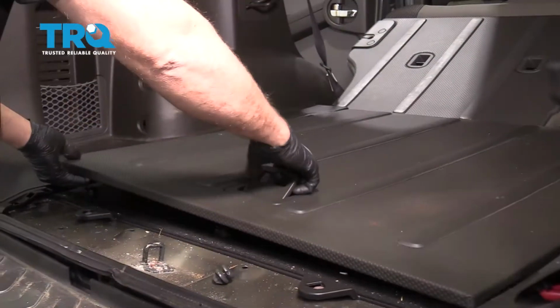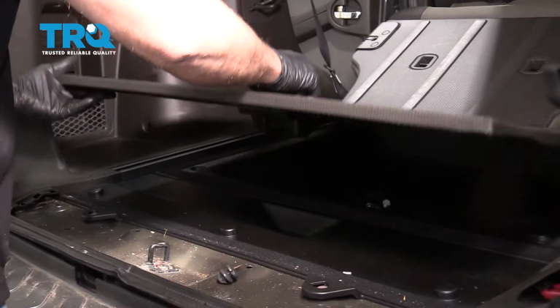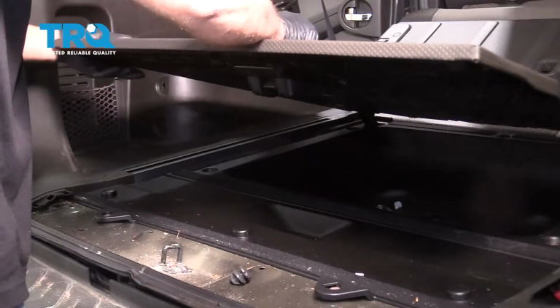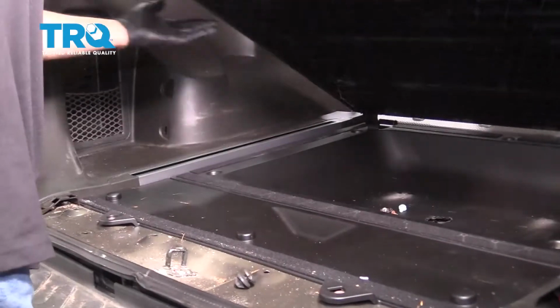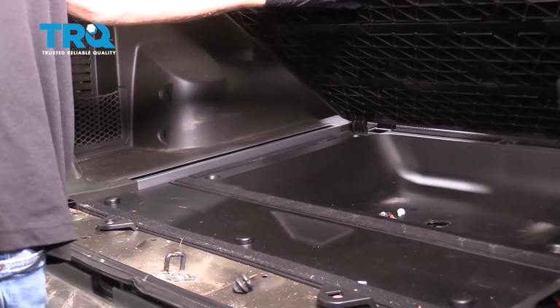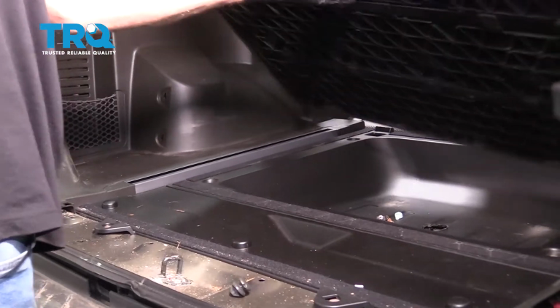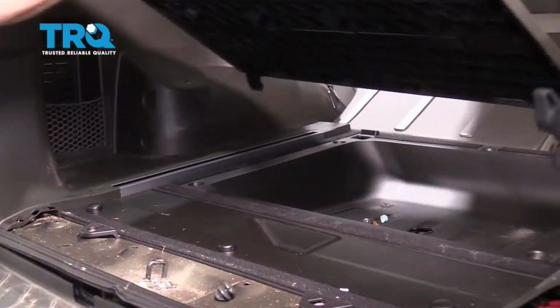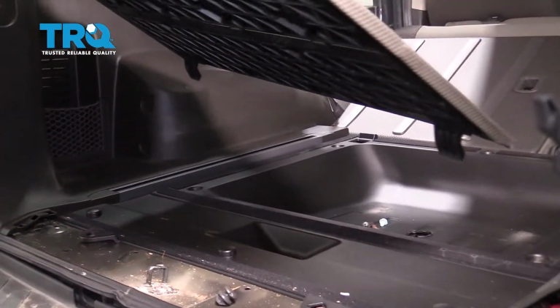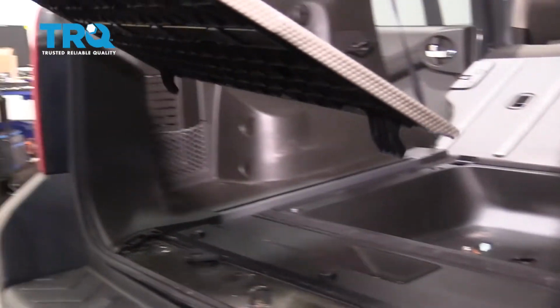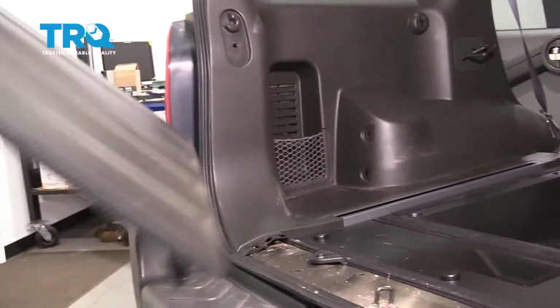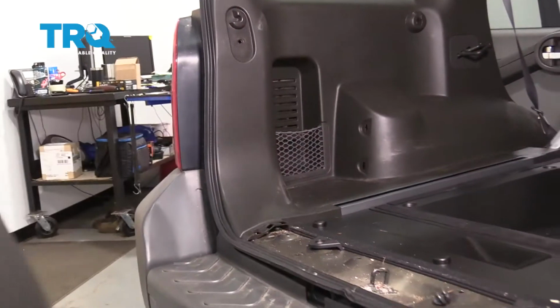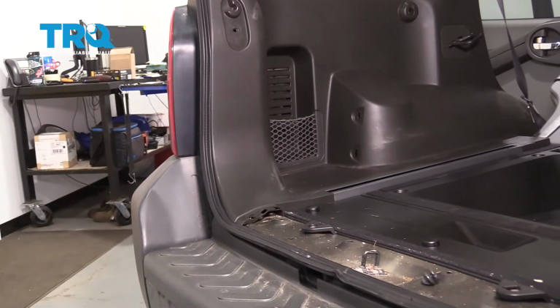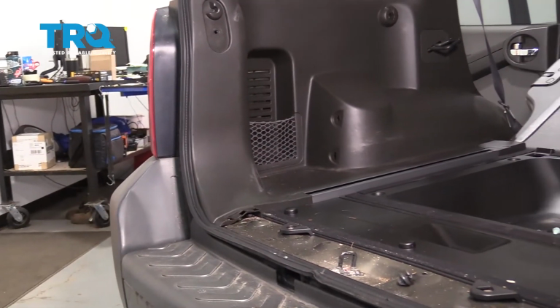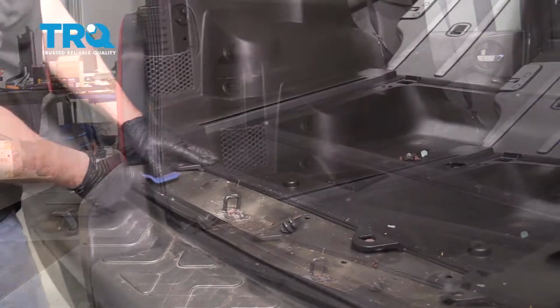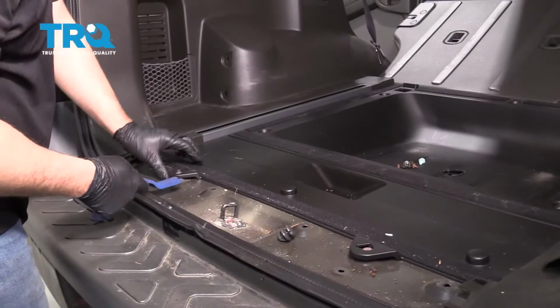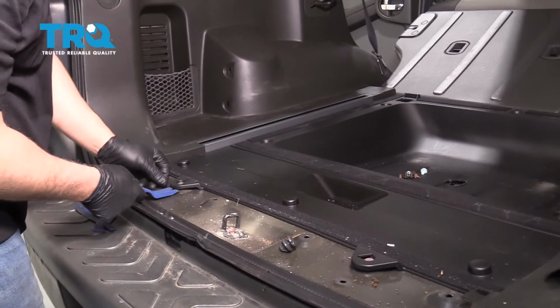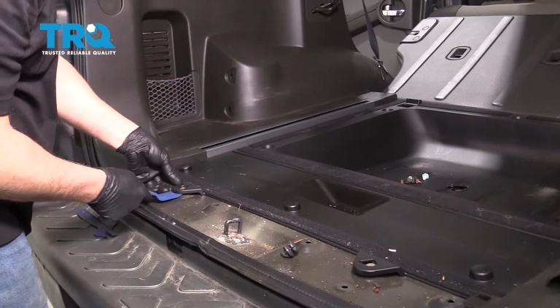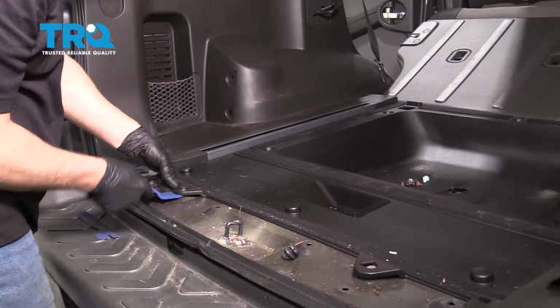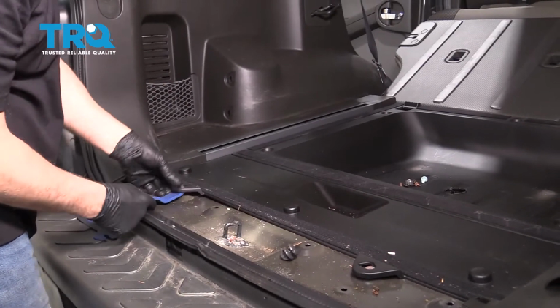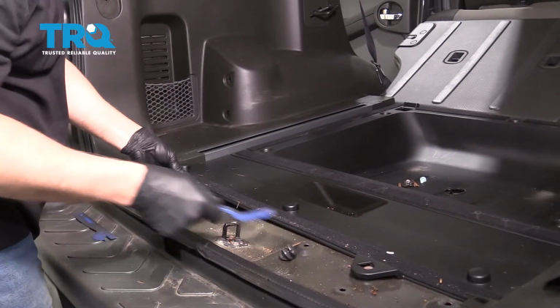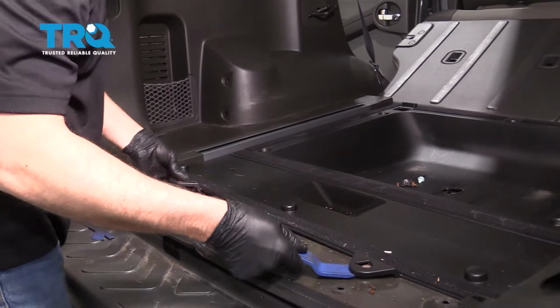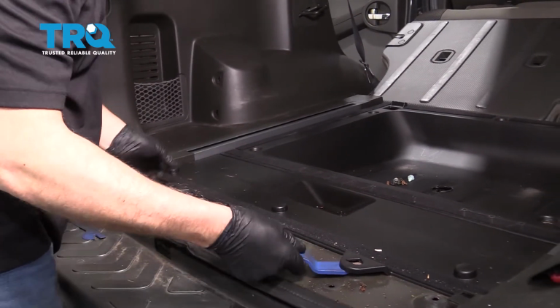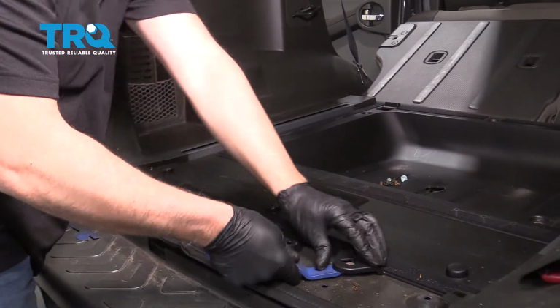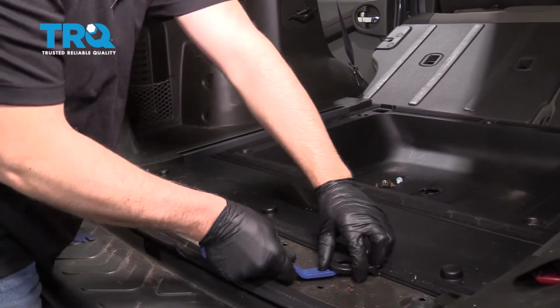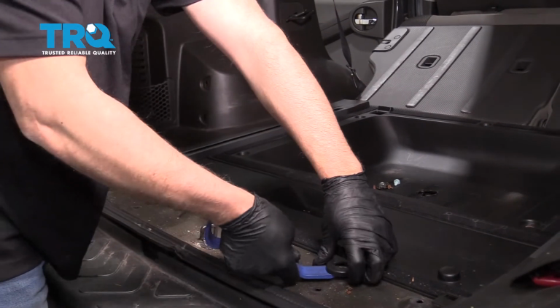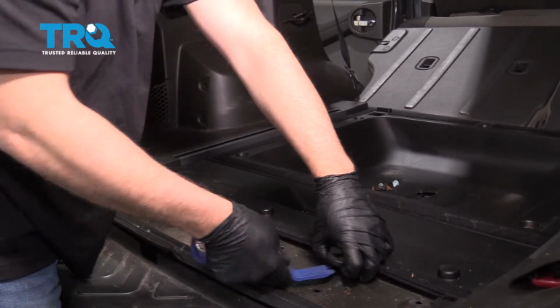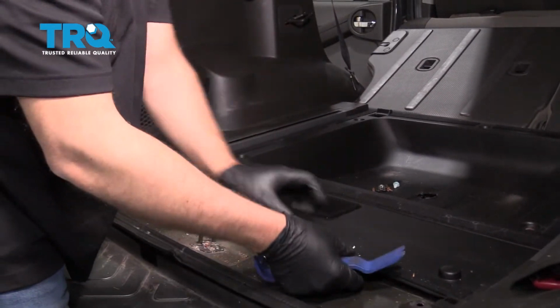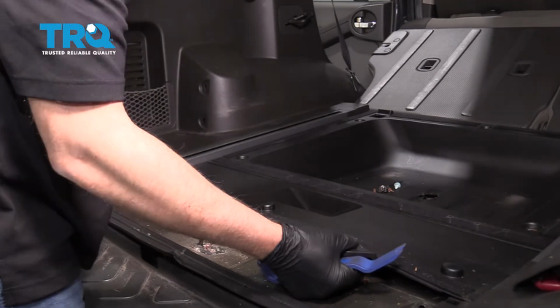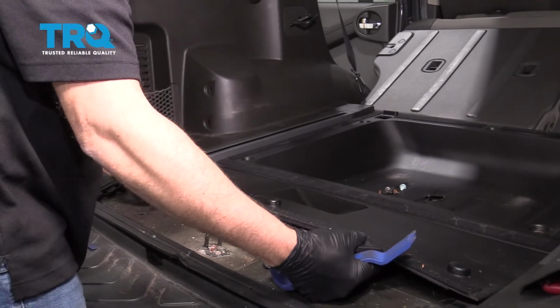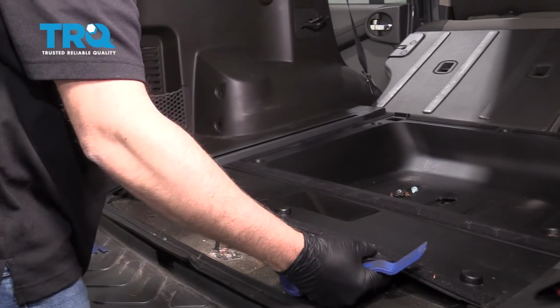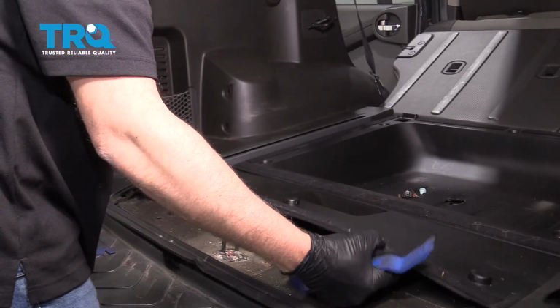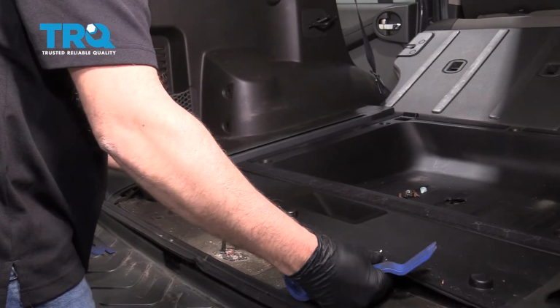Just remove this panel — just lift up and slide it out of the way. Now this panel comes up; just use some trim tools, get underneath here right there and lift up.